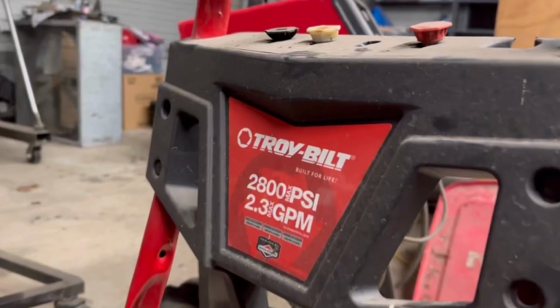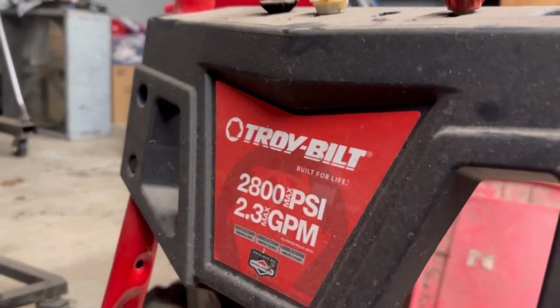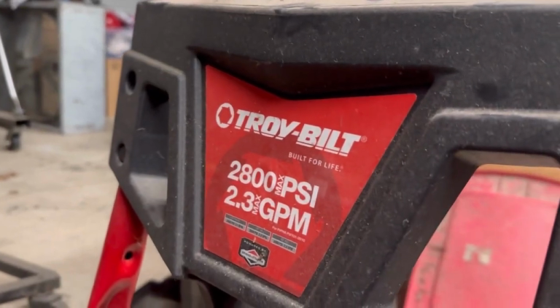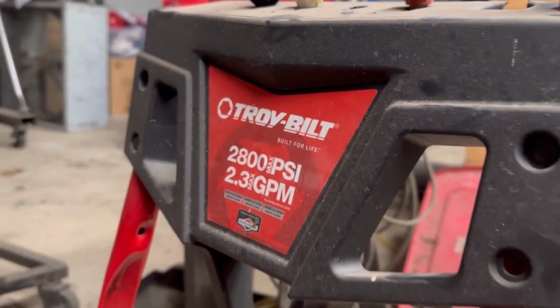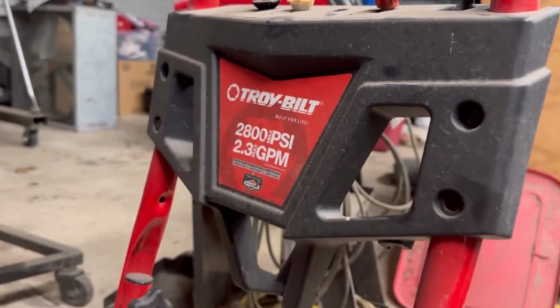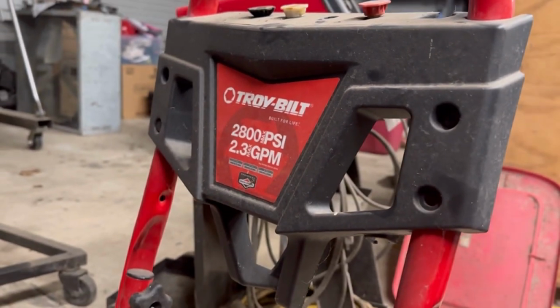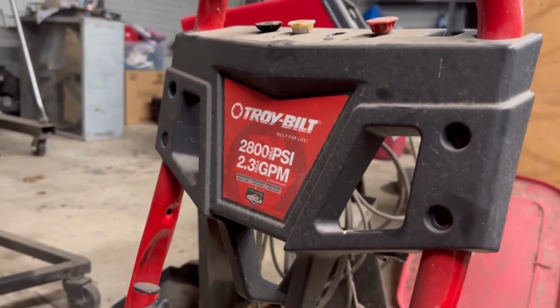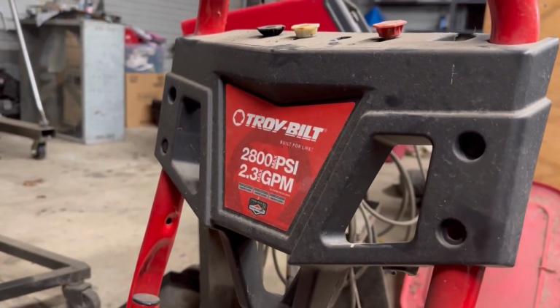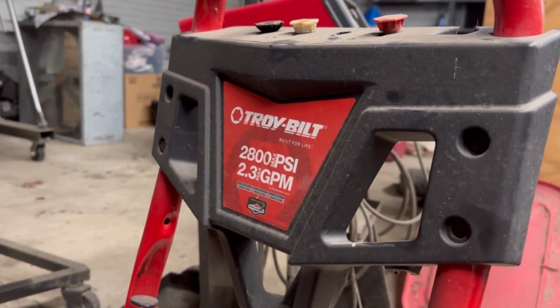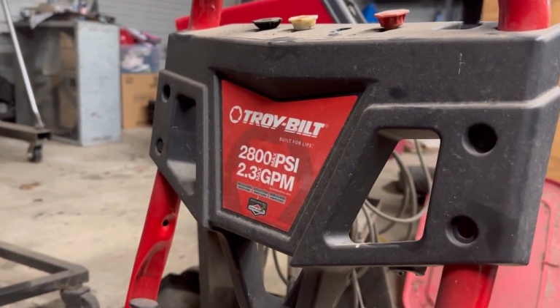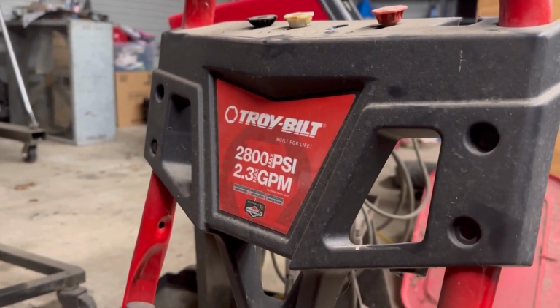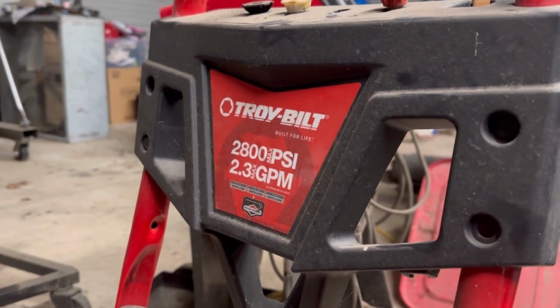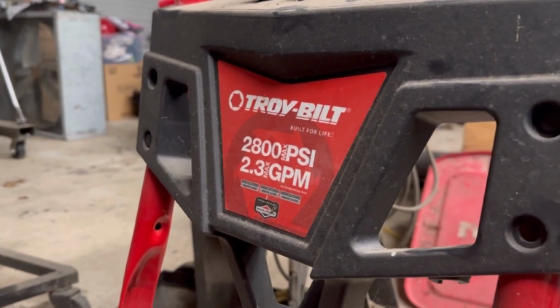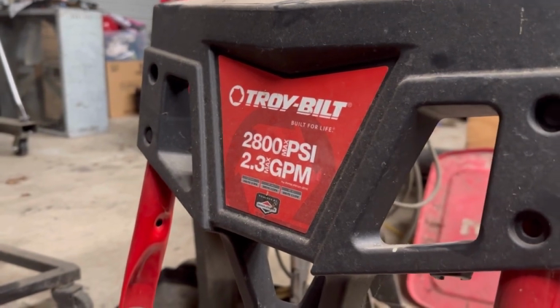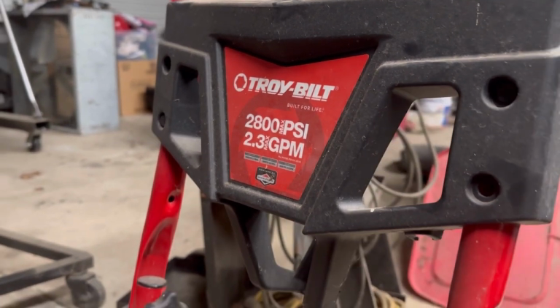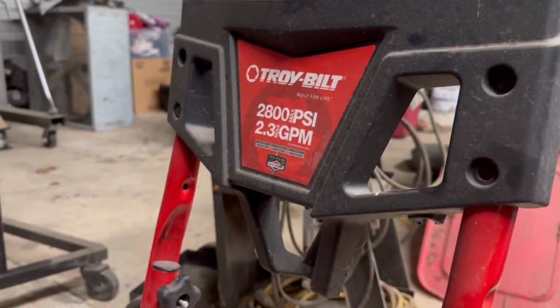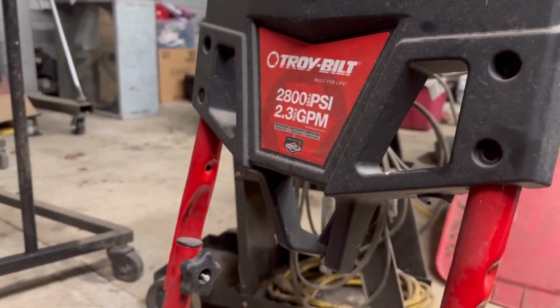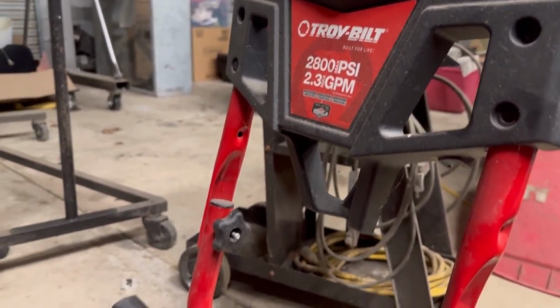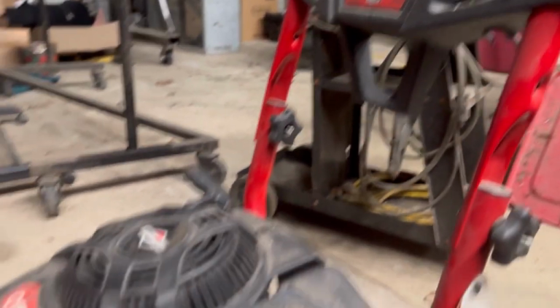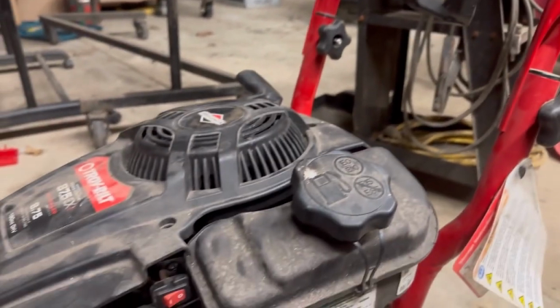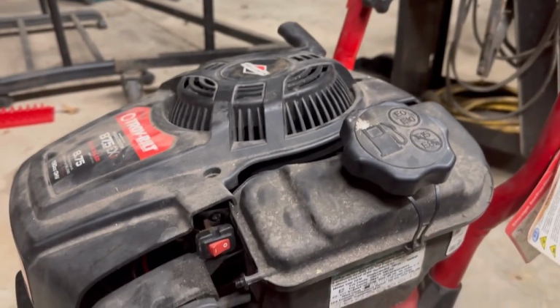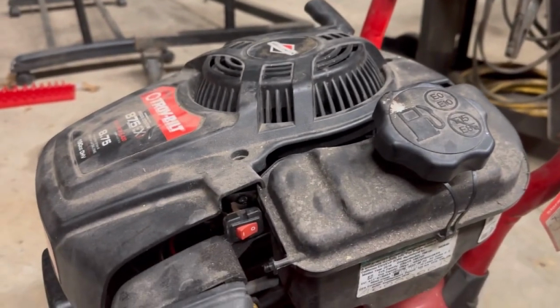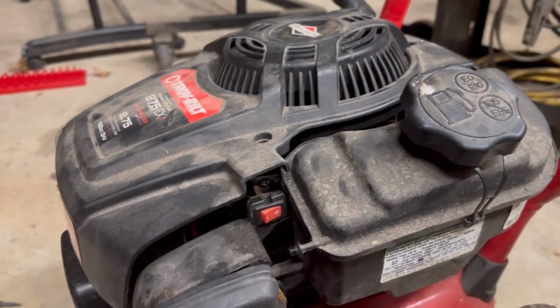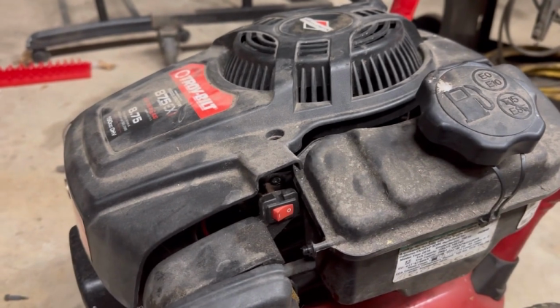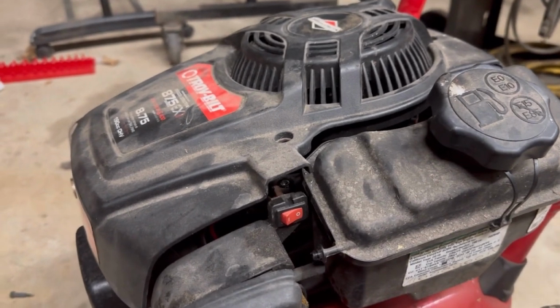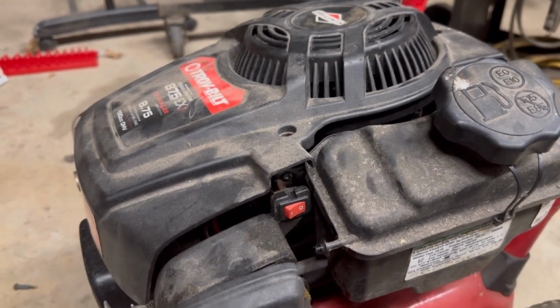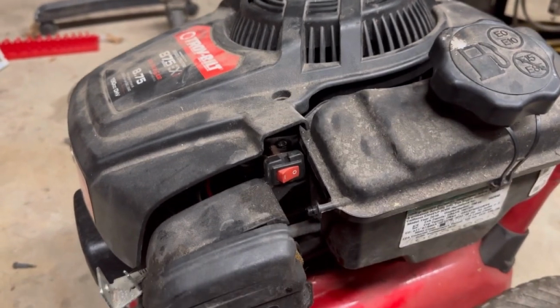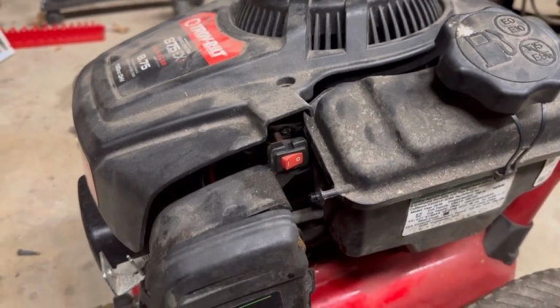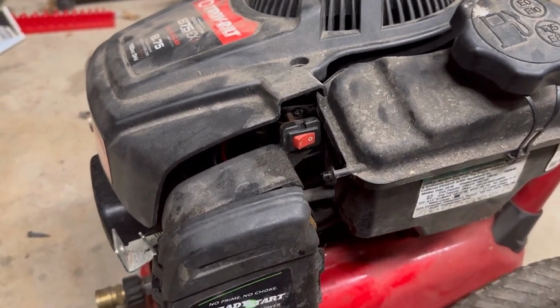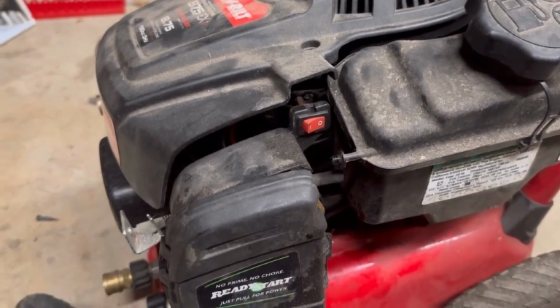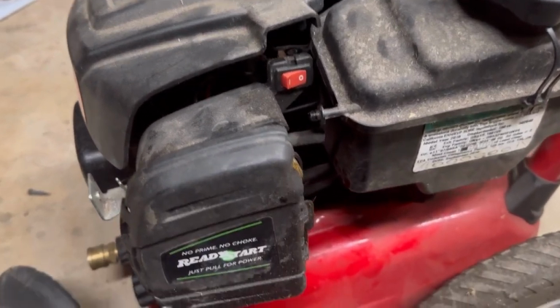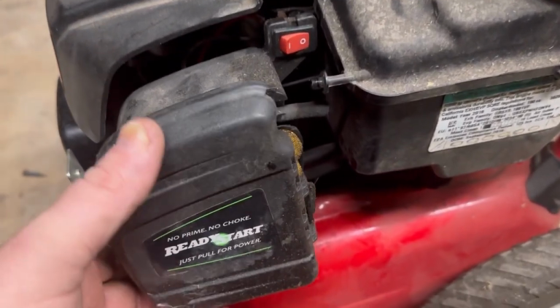What's up guys, more MedicOne. Today we're working on a Troy-Built power washer, 2800 PSI, and it's got the 8.75 EX engine. I need to do a little carburetor work.